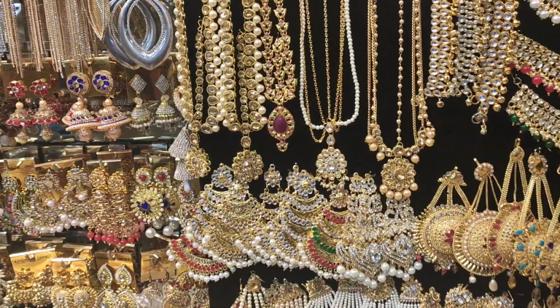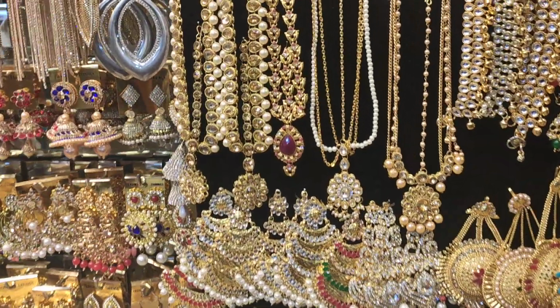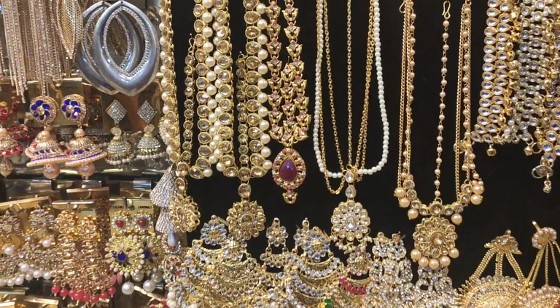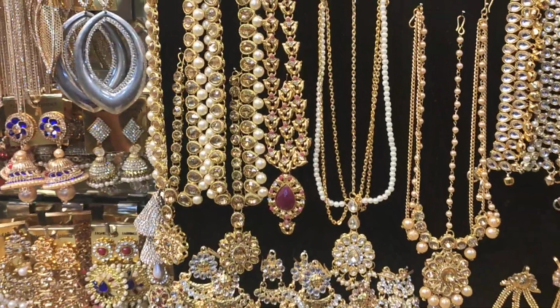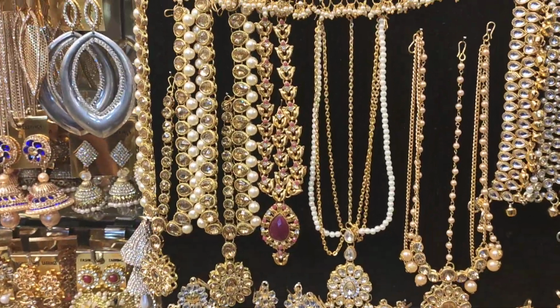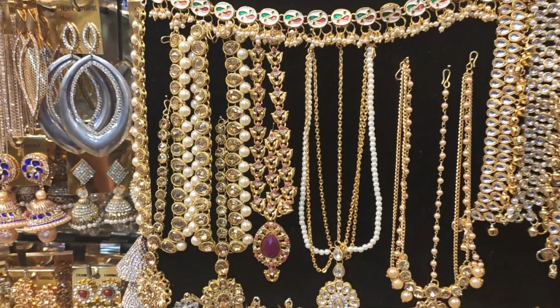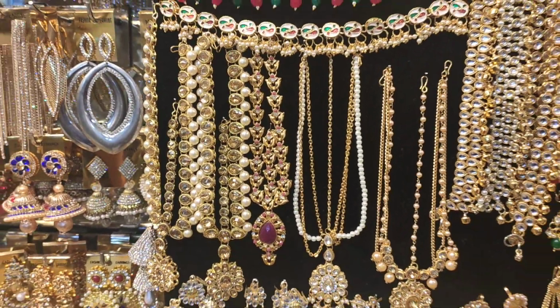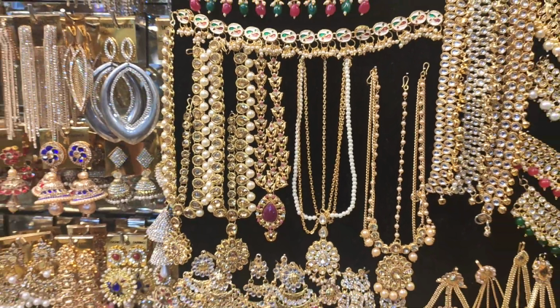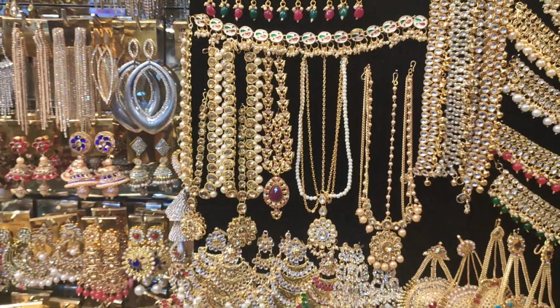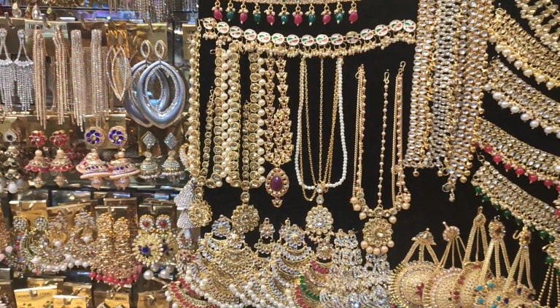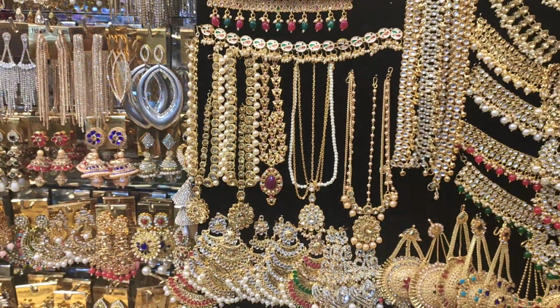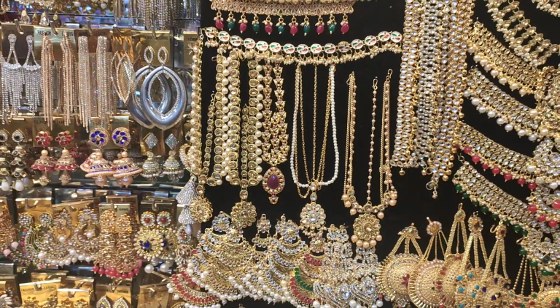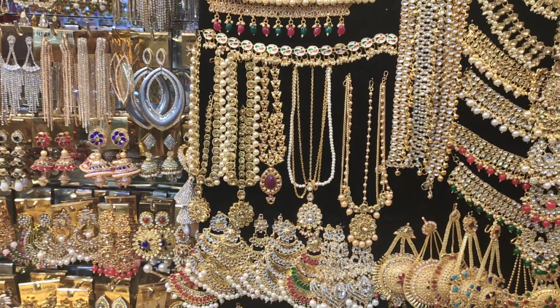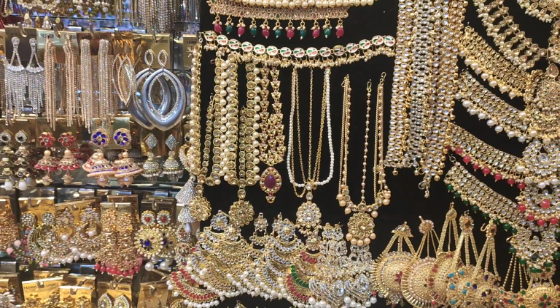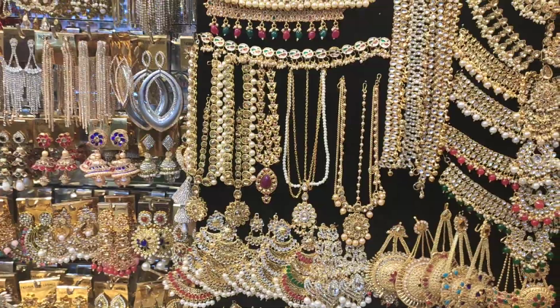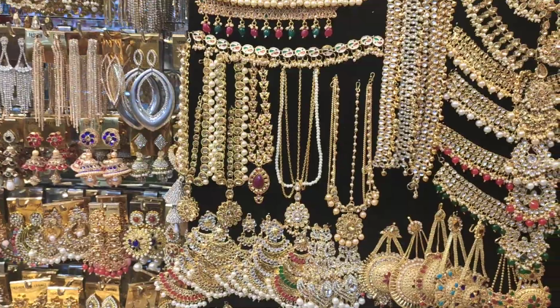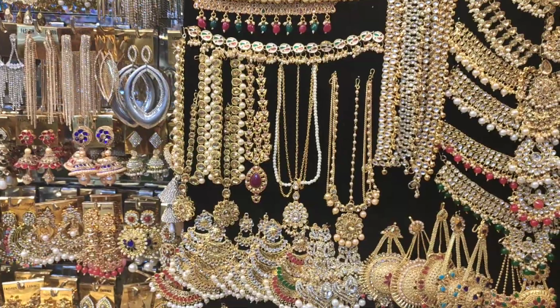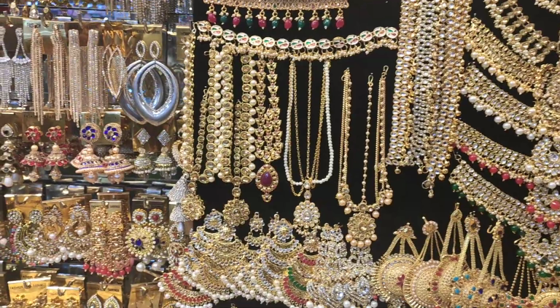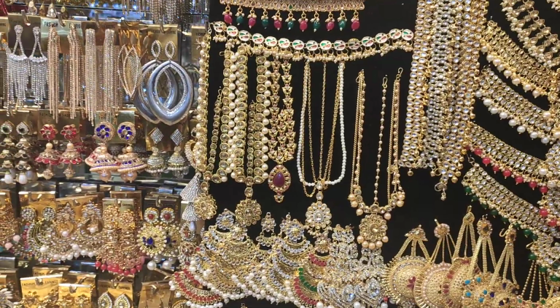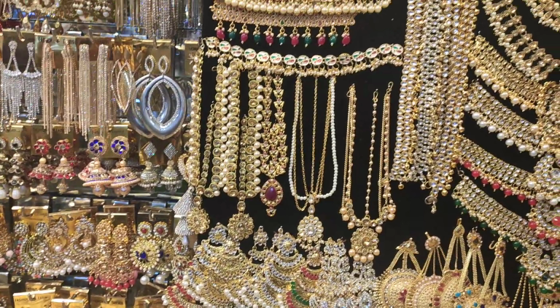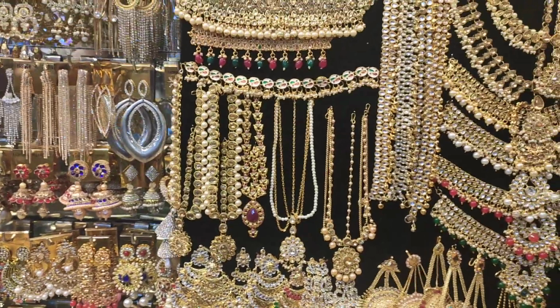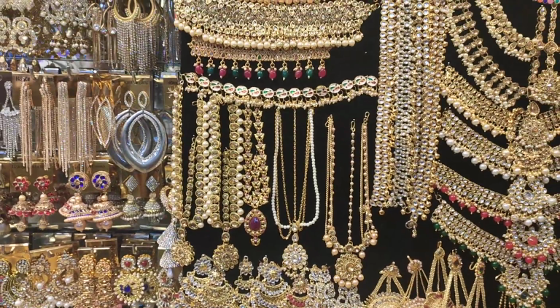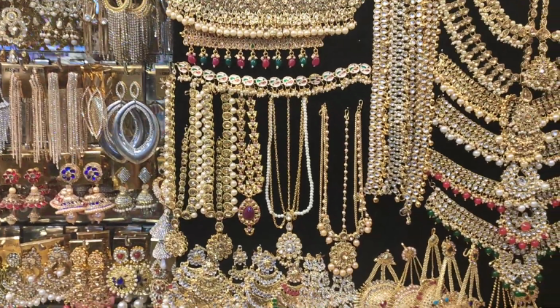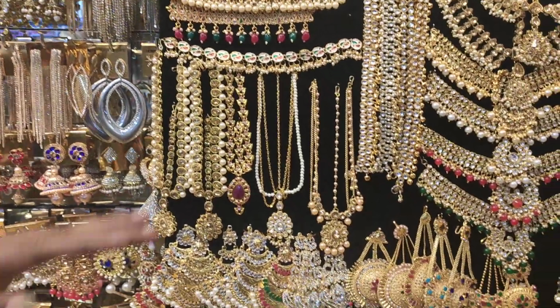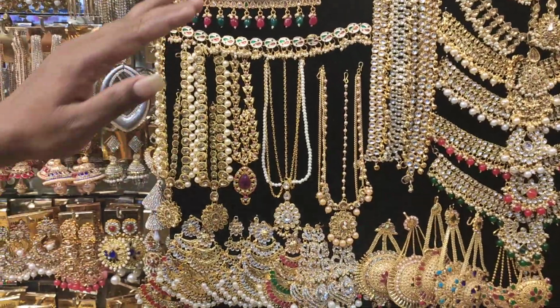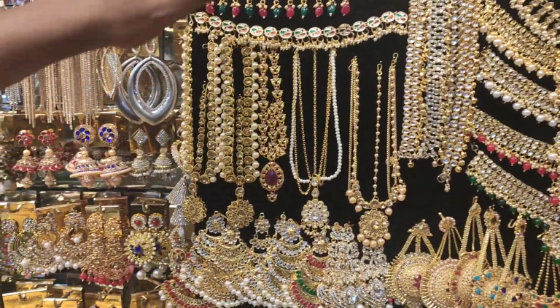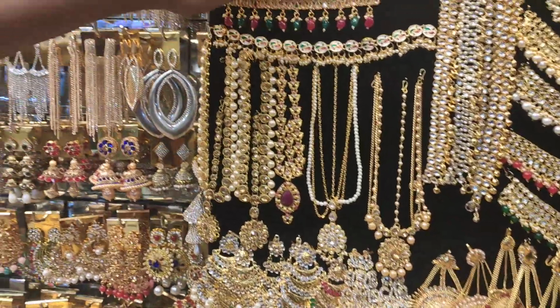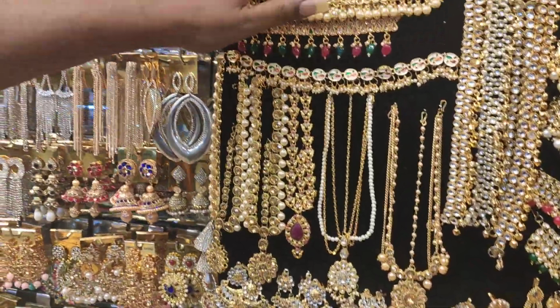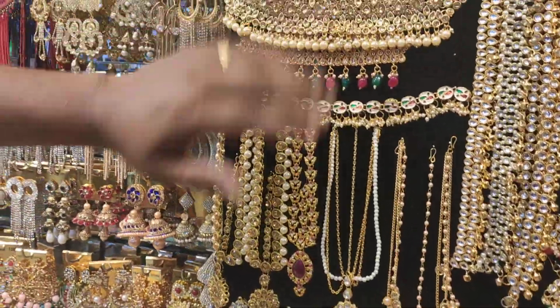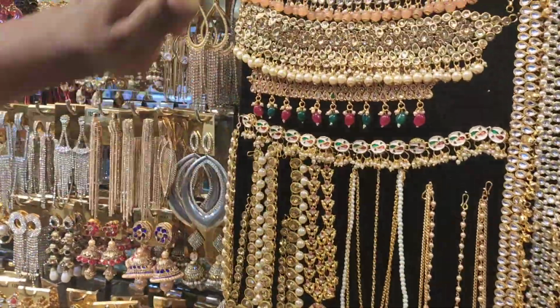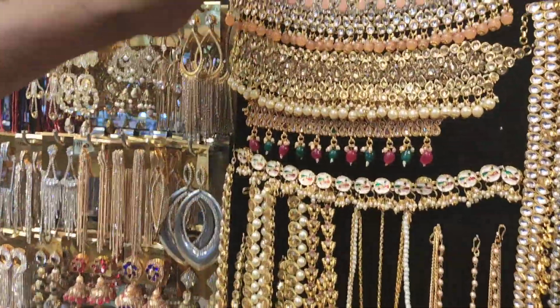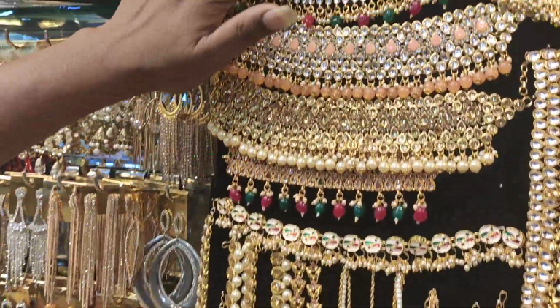Assalamualaikum, welcome back to my channel. I am going to see the student budget friendly collection. I will see the collection. Let us see the one.